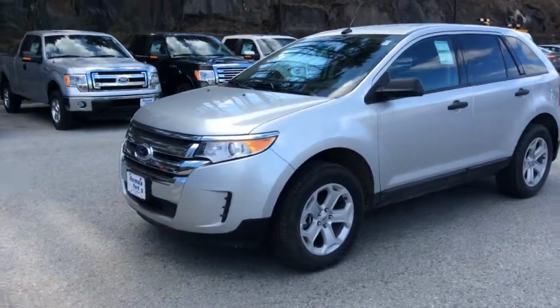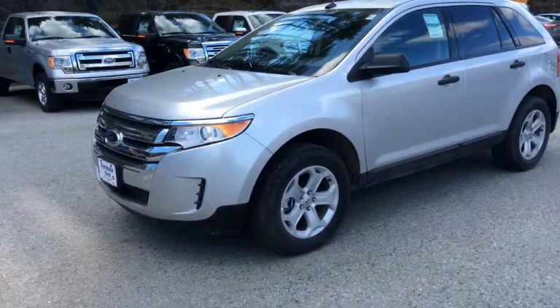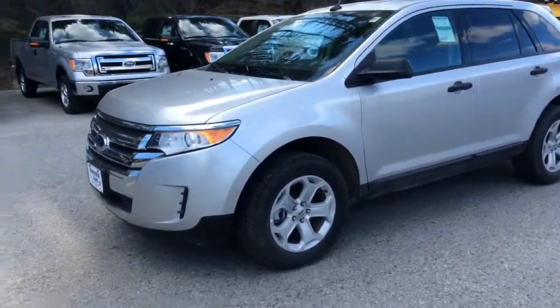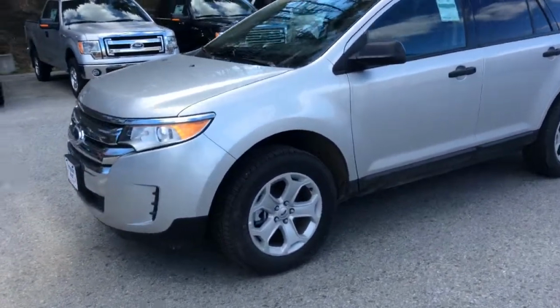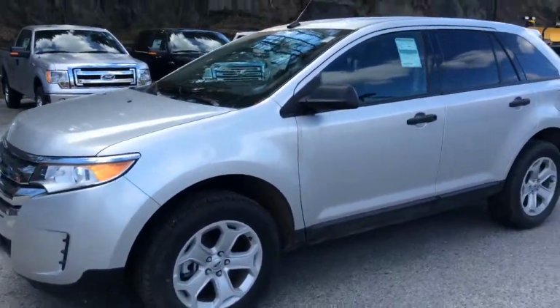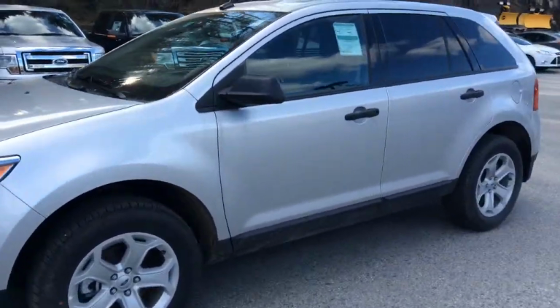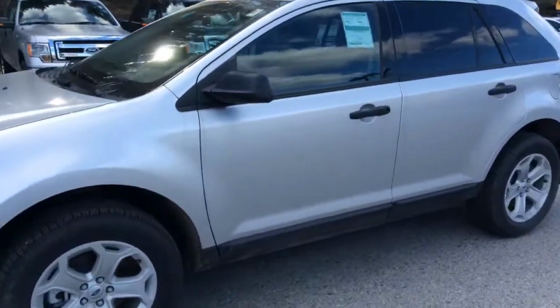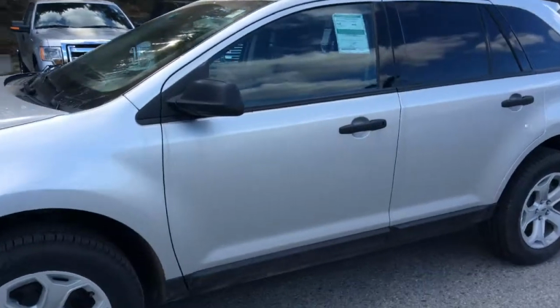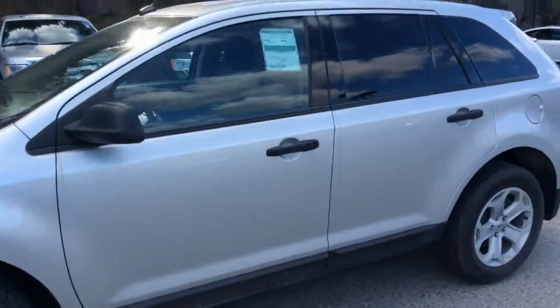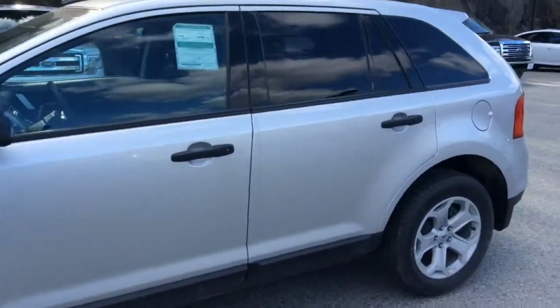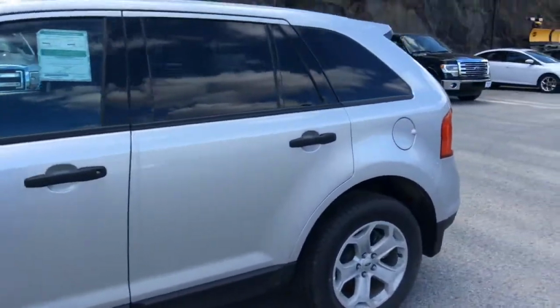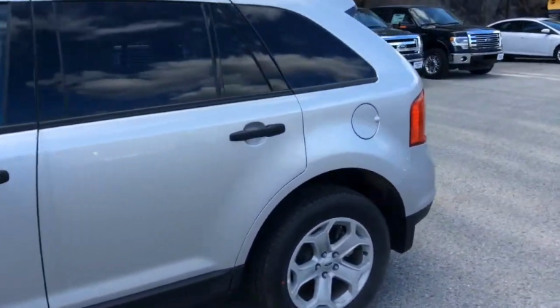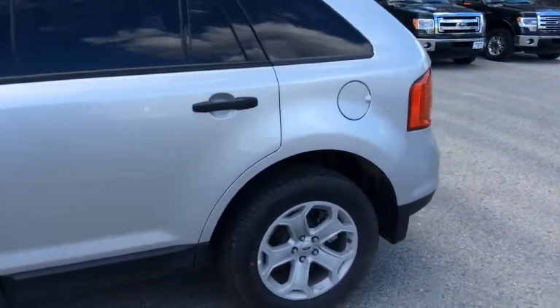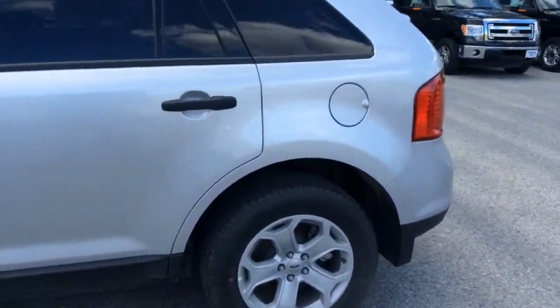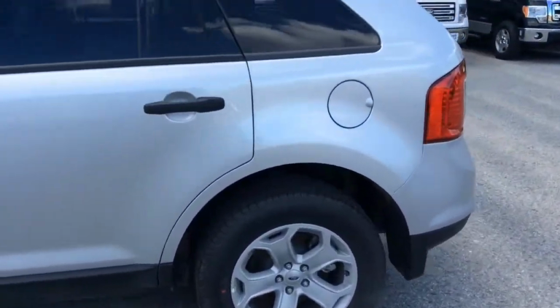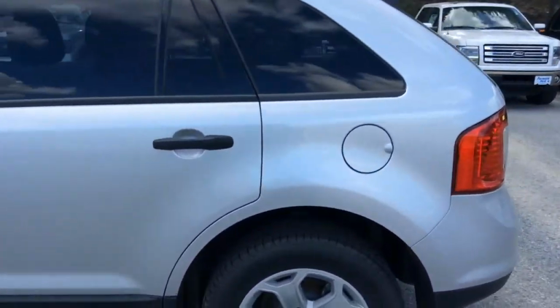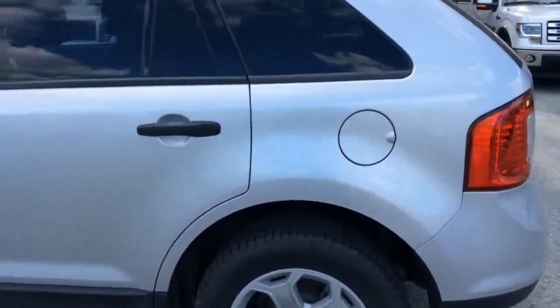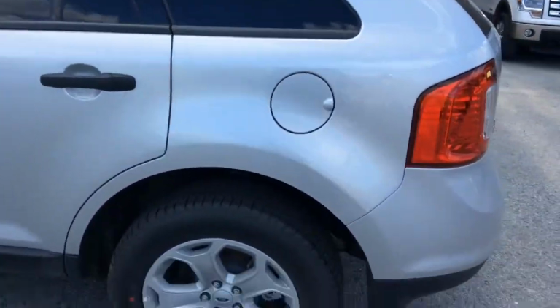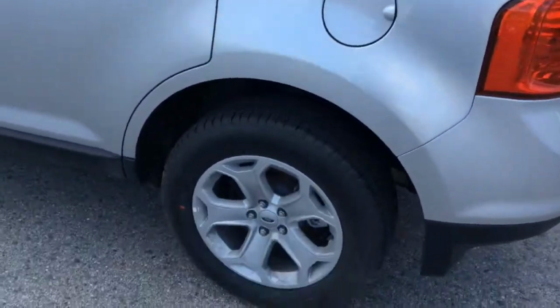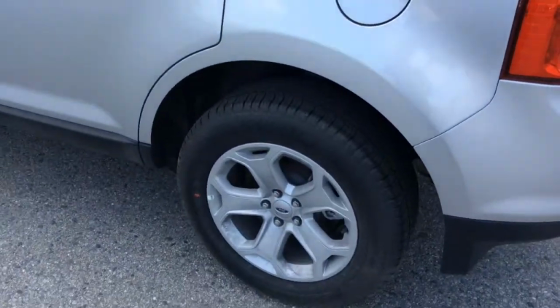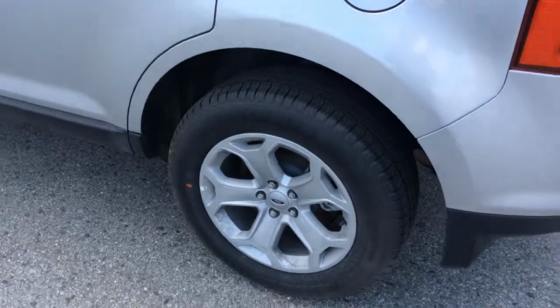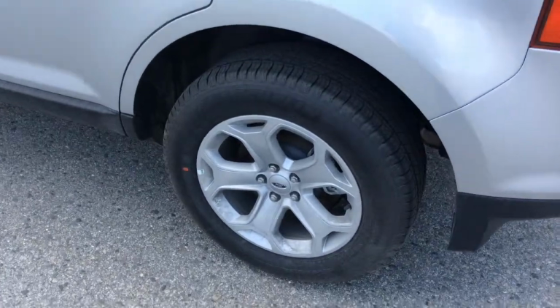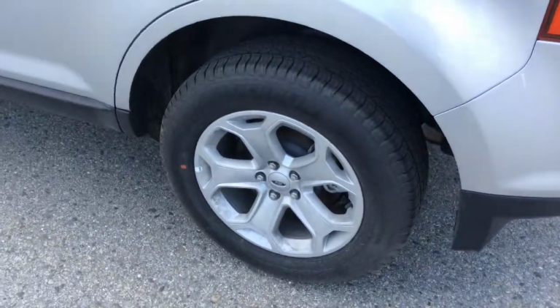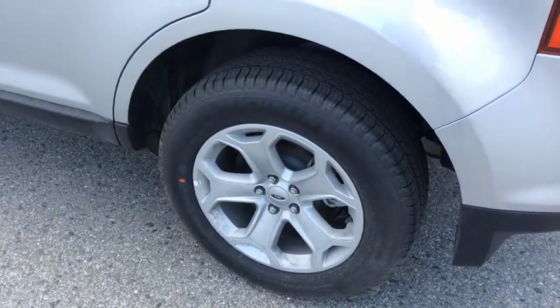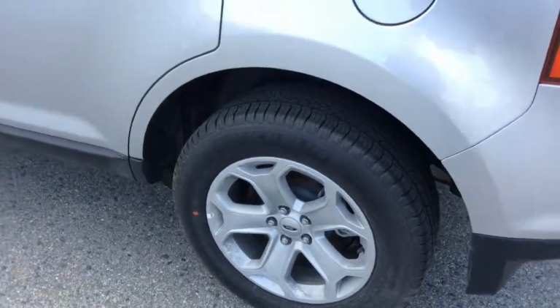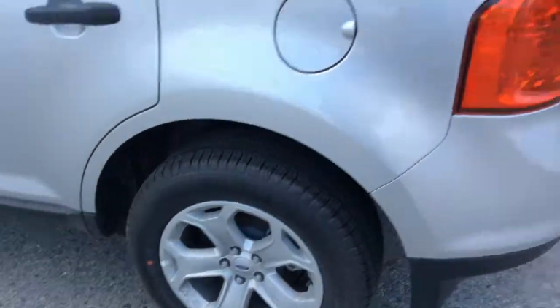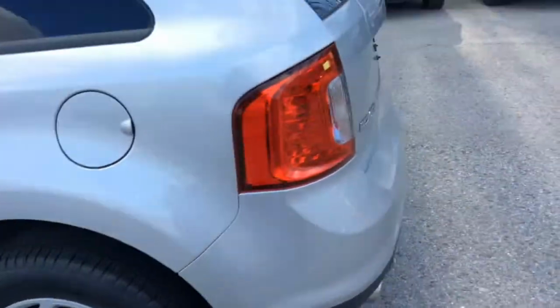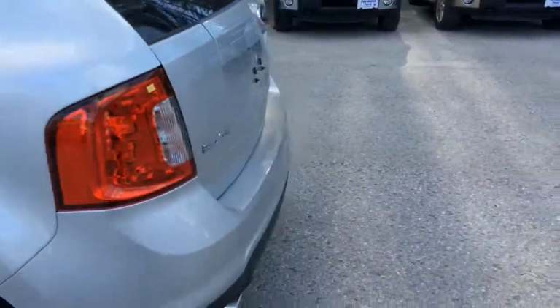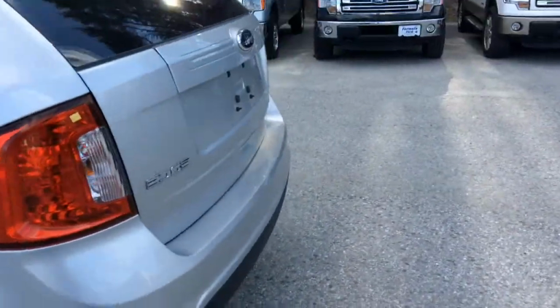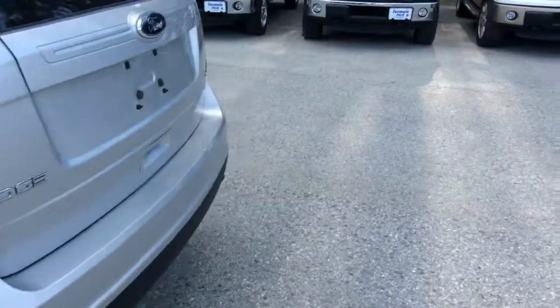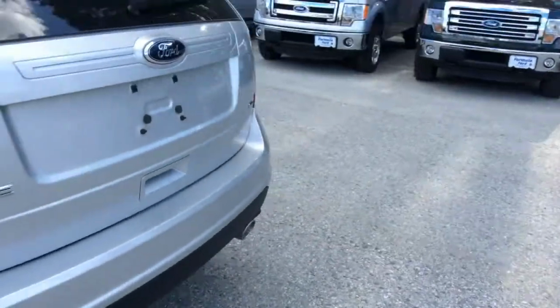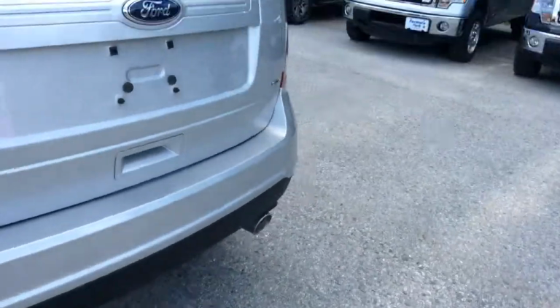I thought I'd give you a quick tutorial here — take you around the outside of the vehicle first and show you a peek at the inside in a moment. As you can see, it has nice alloy wheels and all-season mud and snow tires.